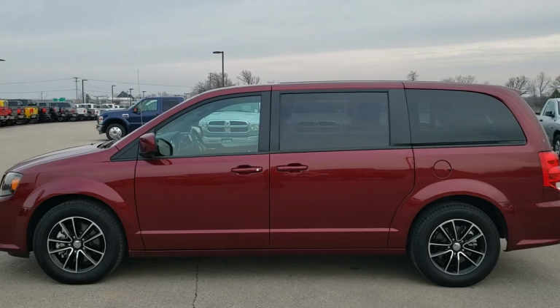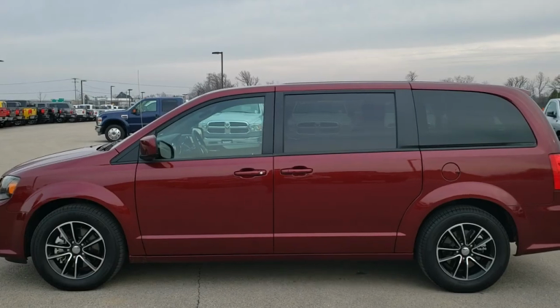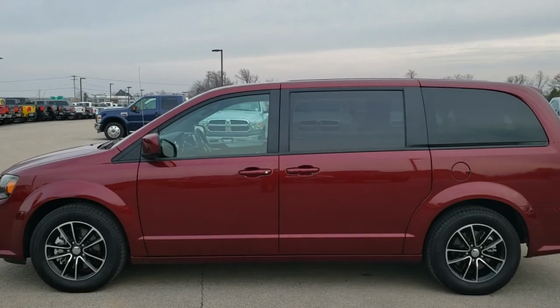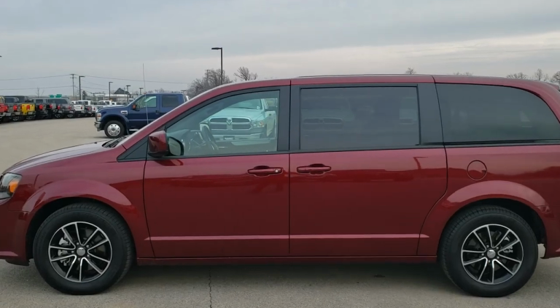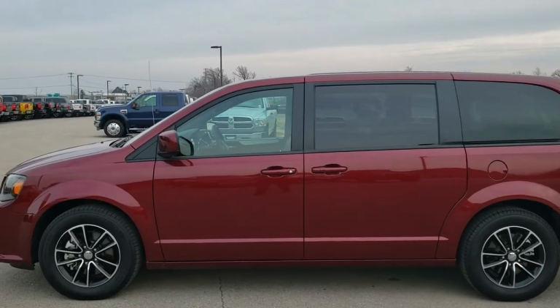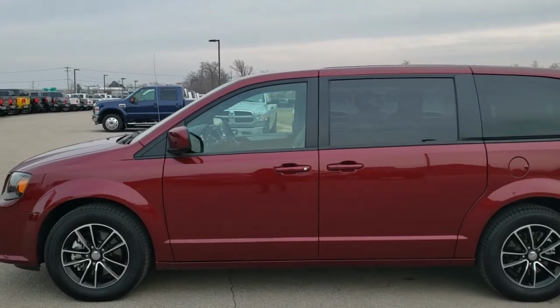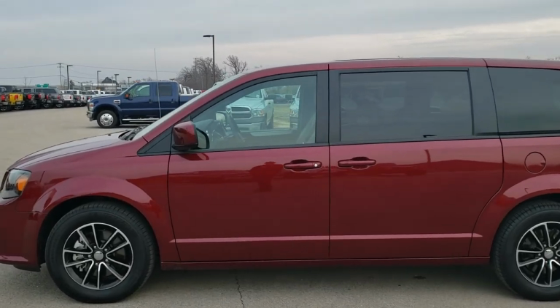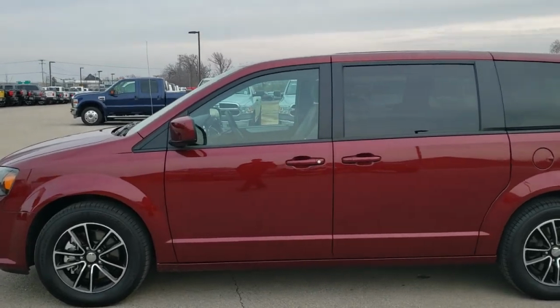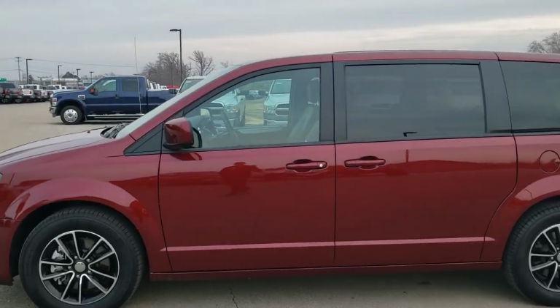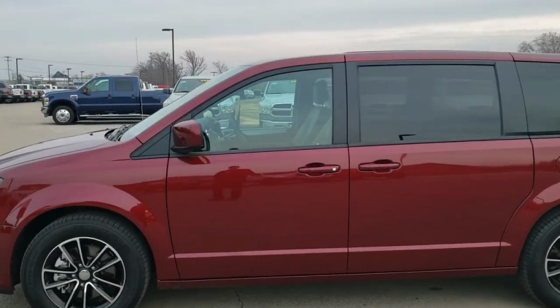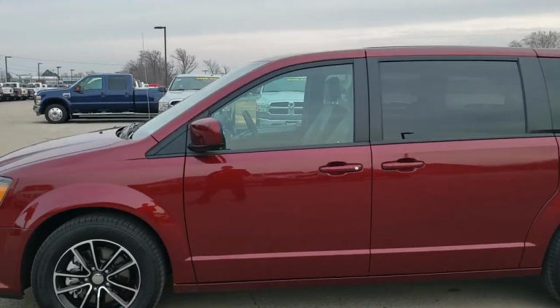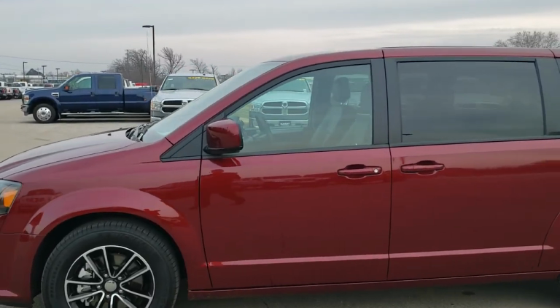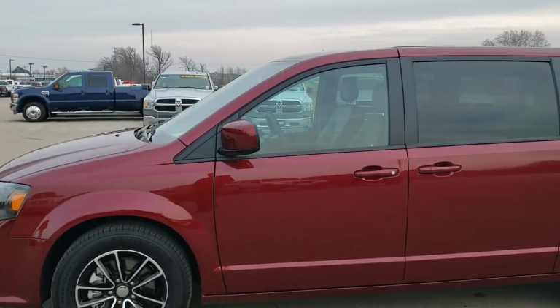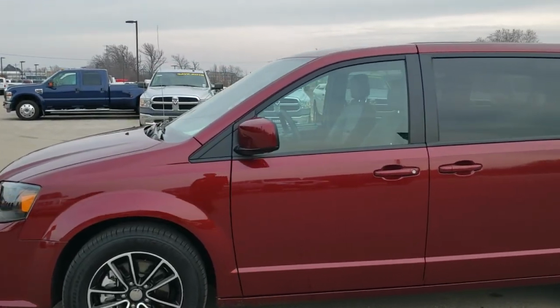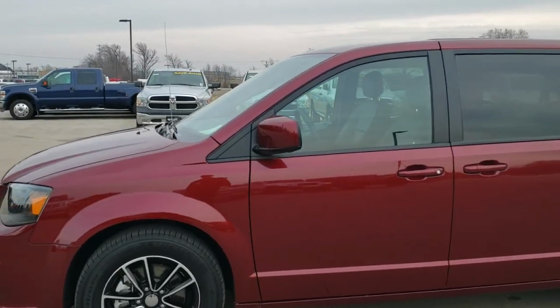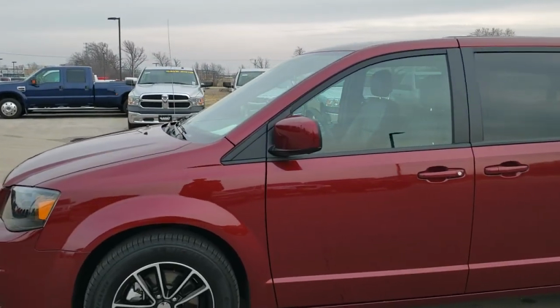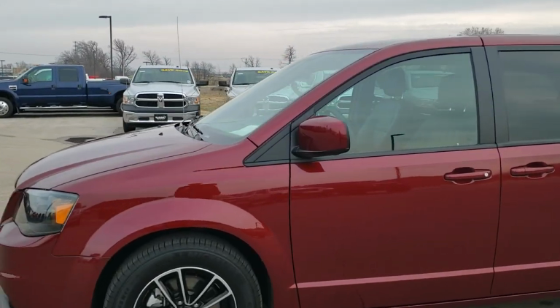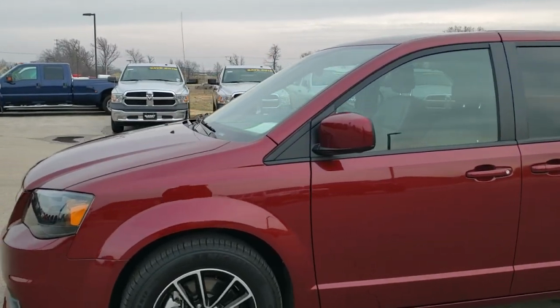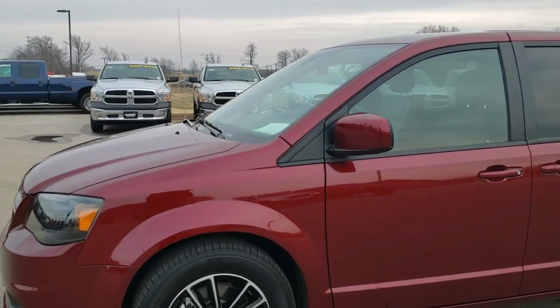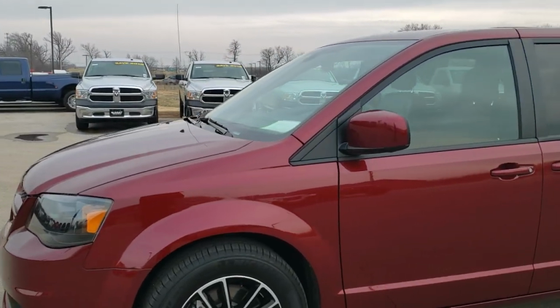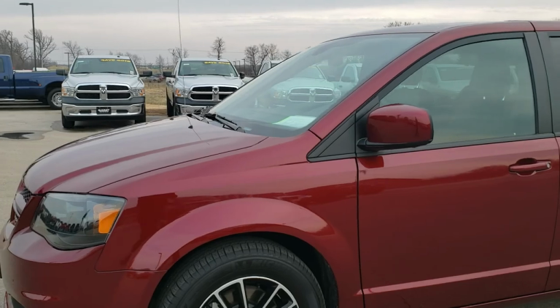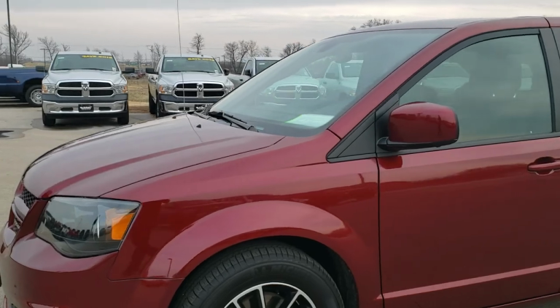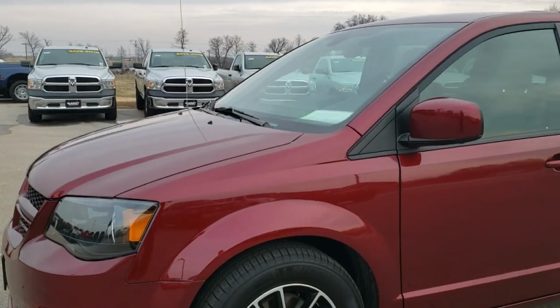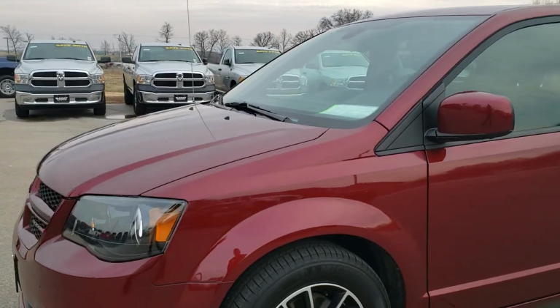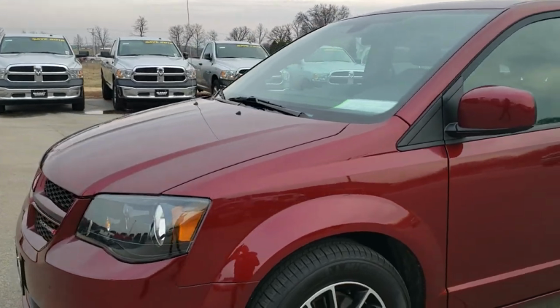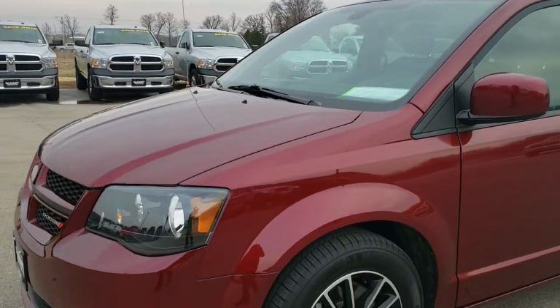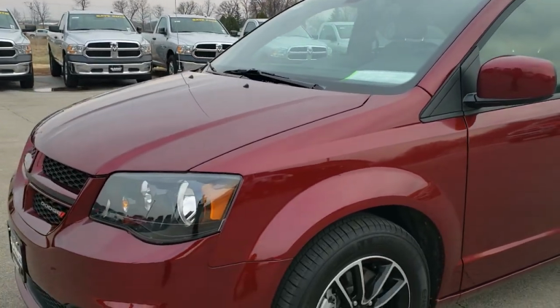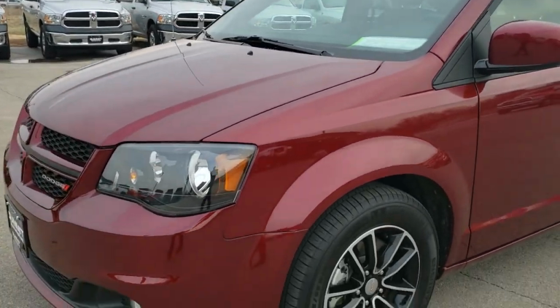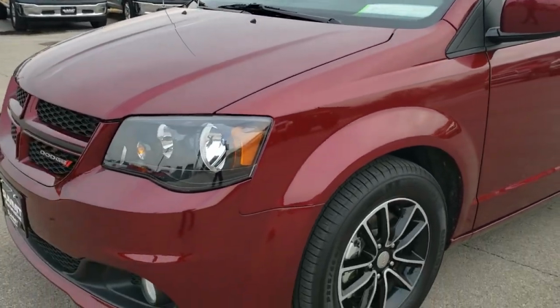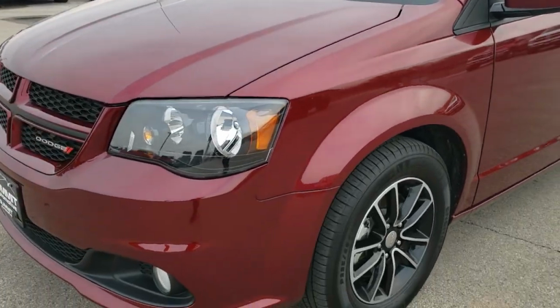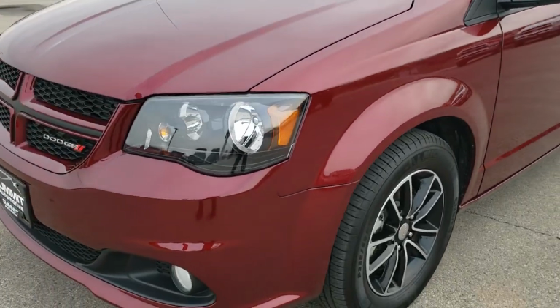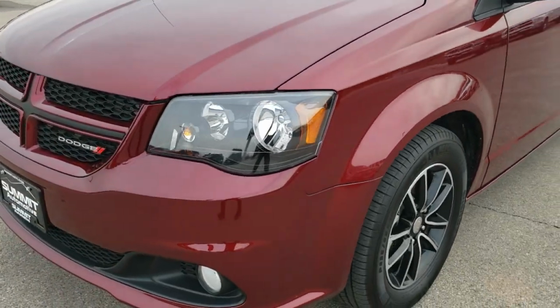This is stock number 10076. We are here at Summit Automotive in Fond du Lac, Wisconsin, your new and used minivan headquarters.